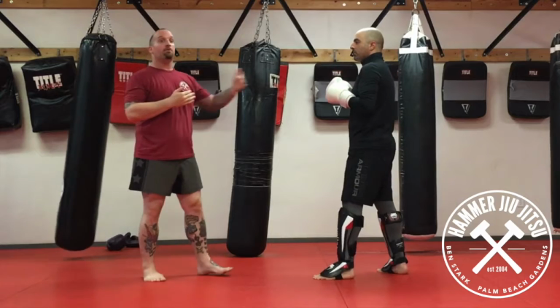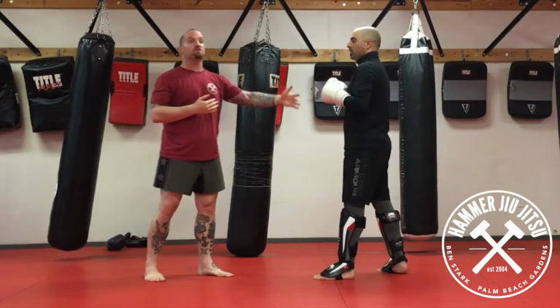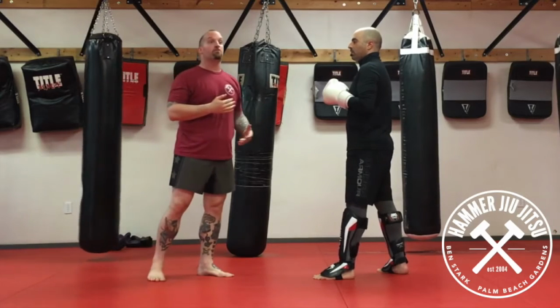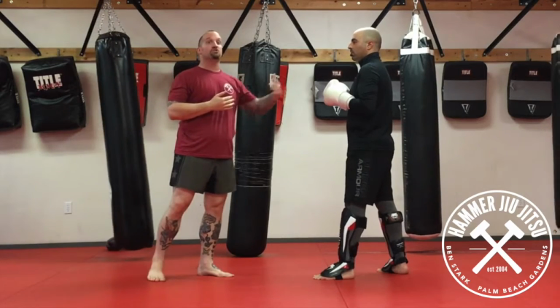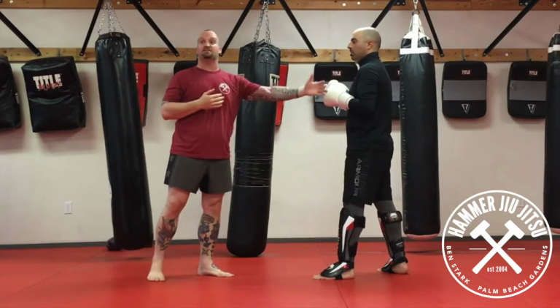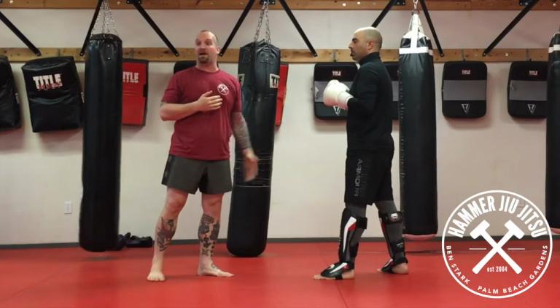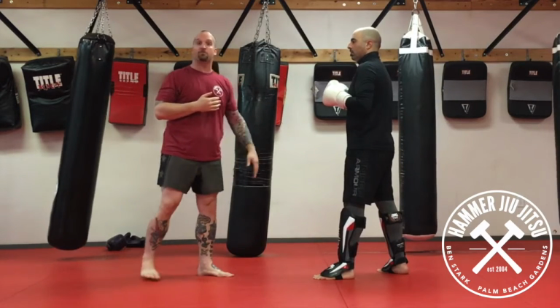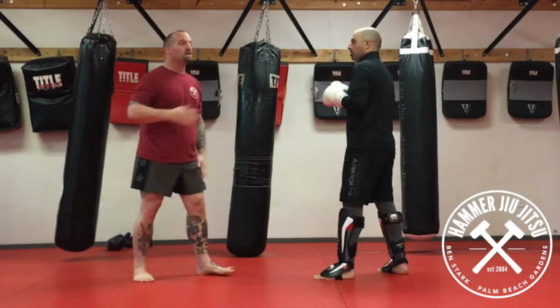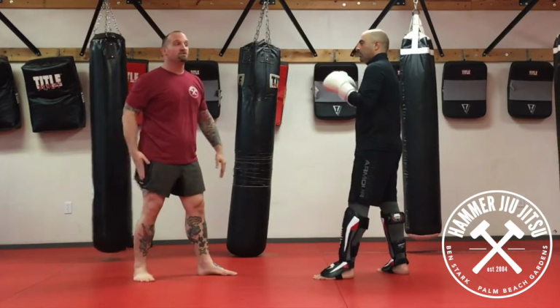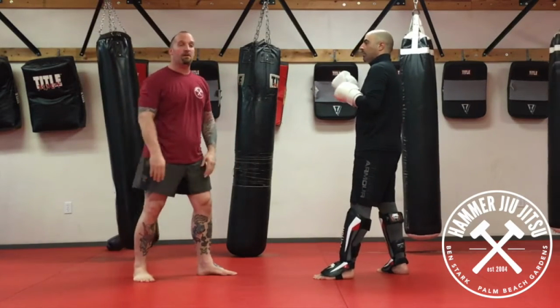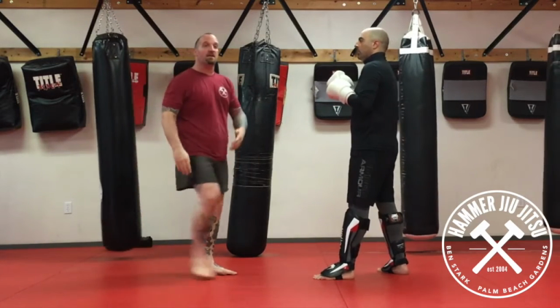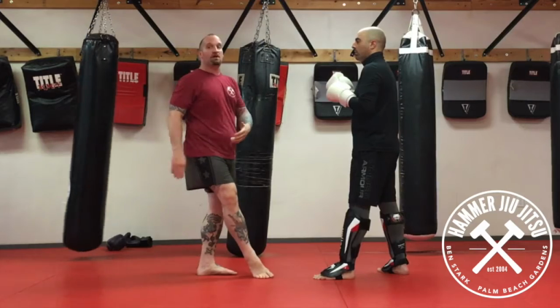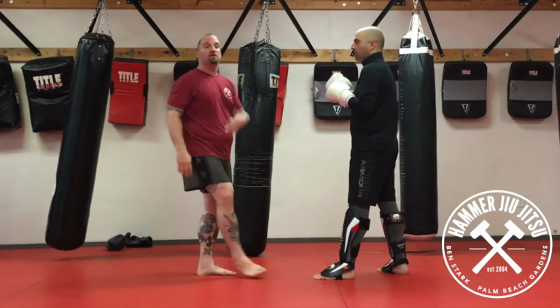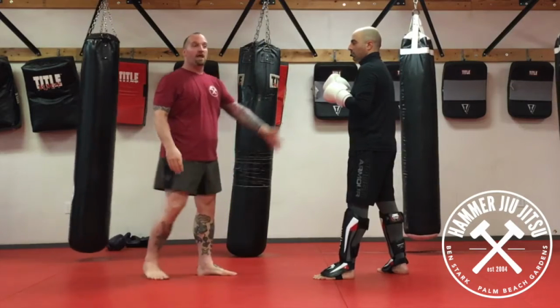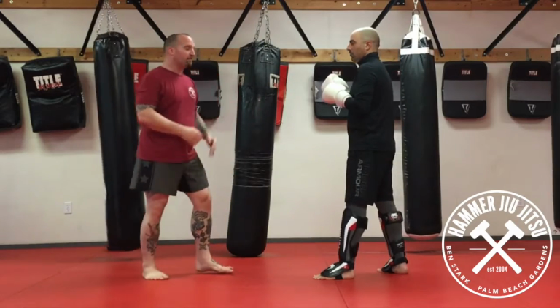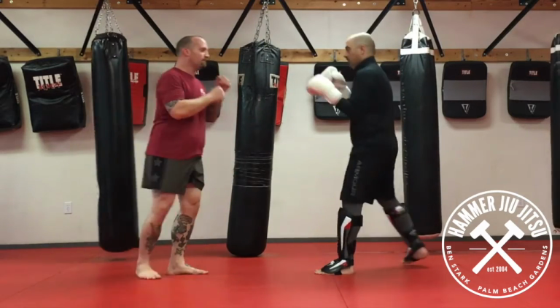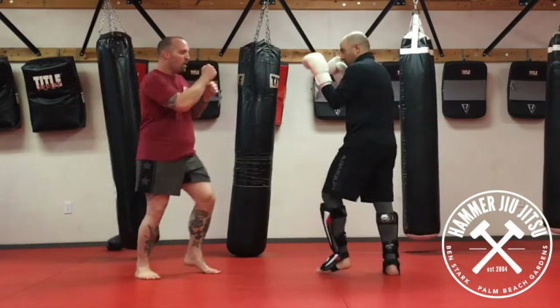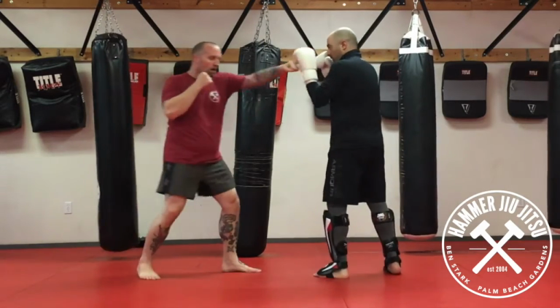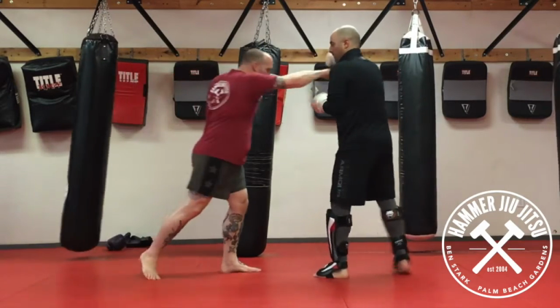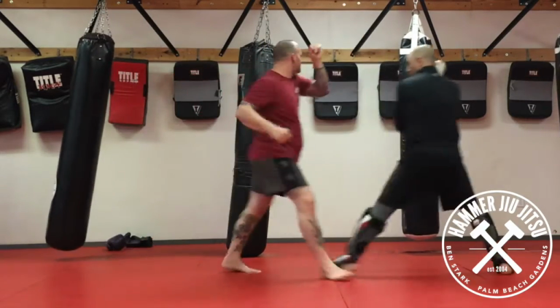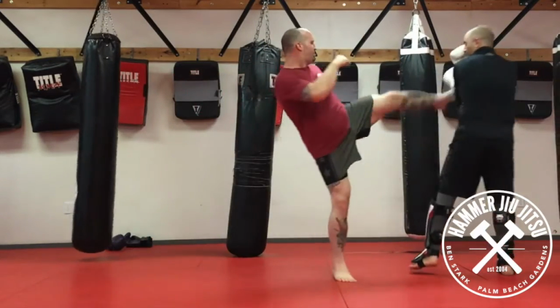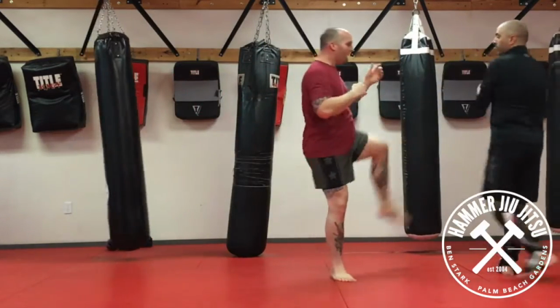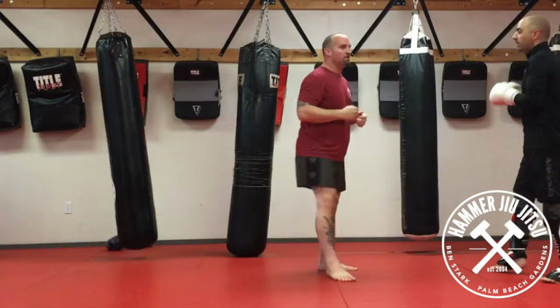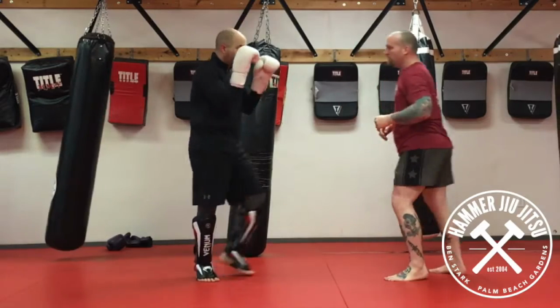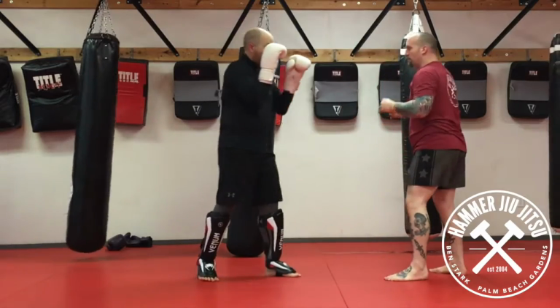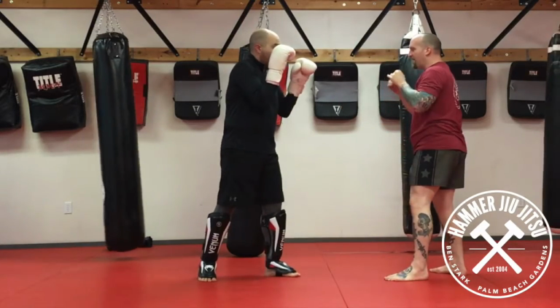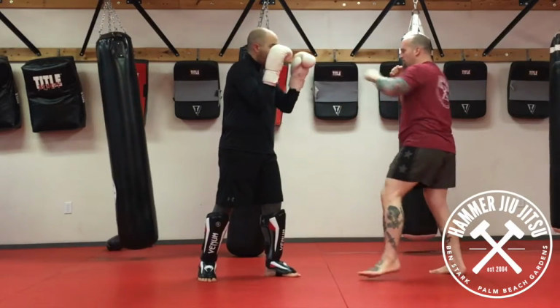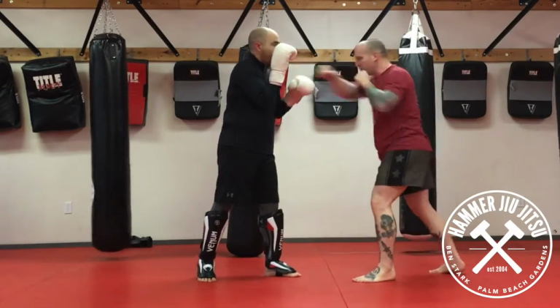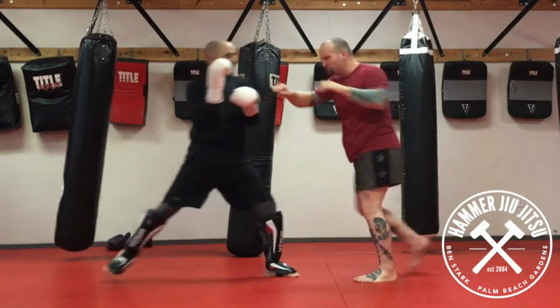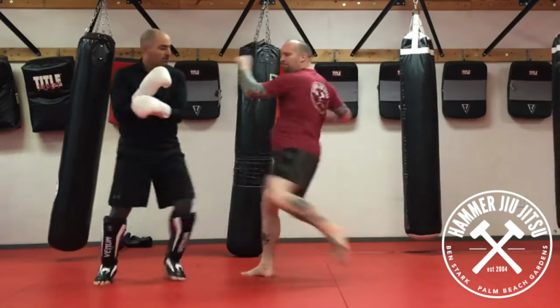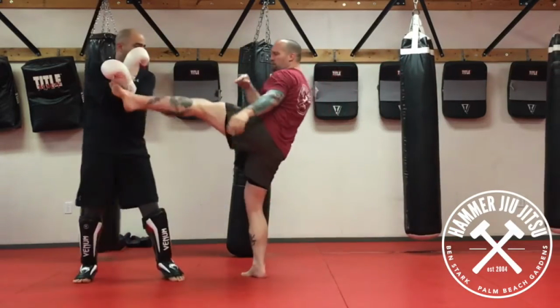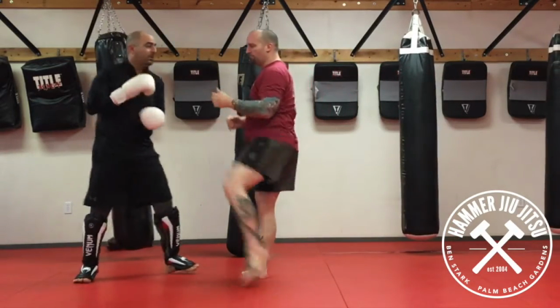Second option — maybe your opponent's feeling the pressure so he takes a step back off those punches. I just step my back leg into my front and kick from there. One, two, step, high. If we follow him: one, two, step, throw.